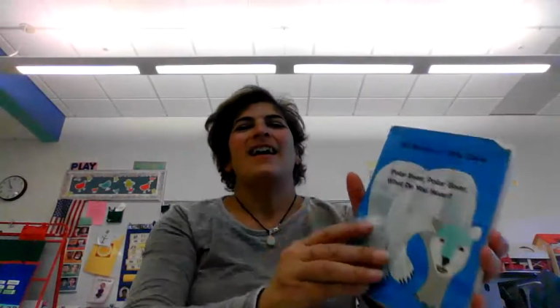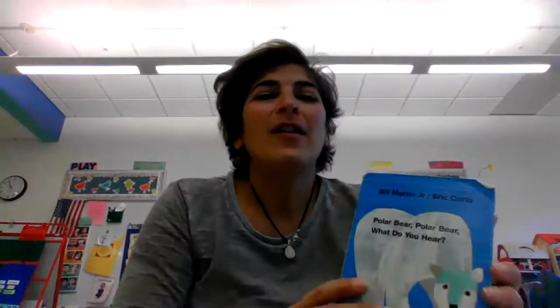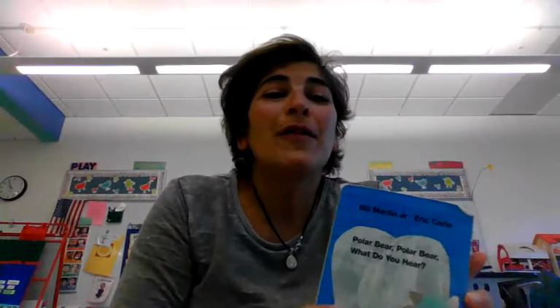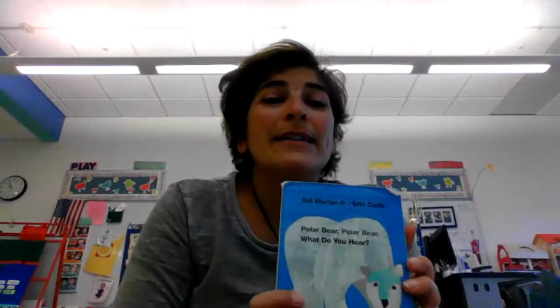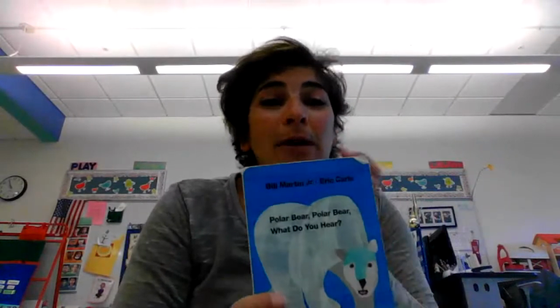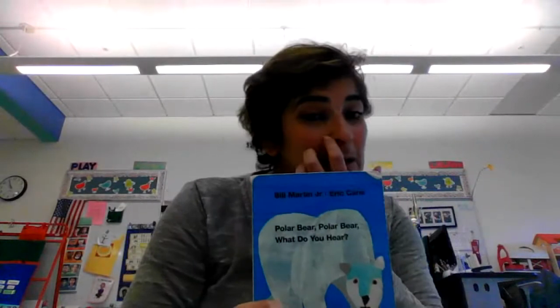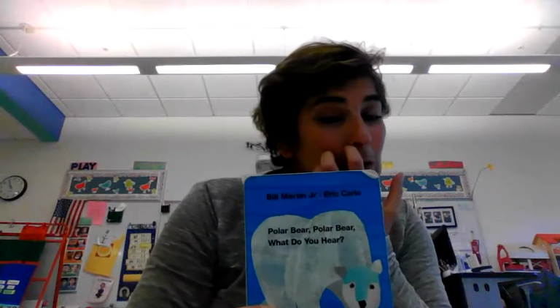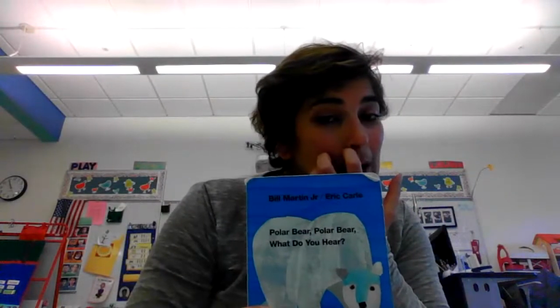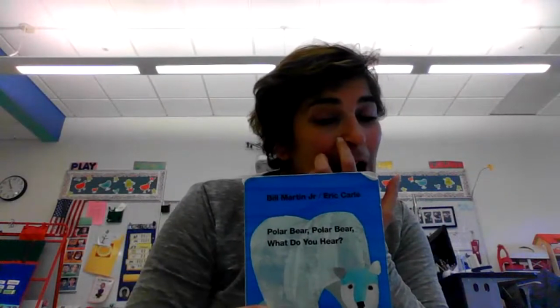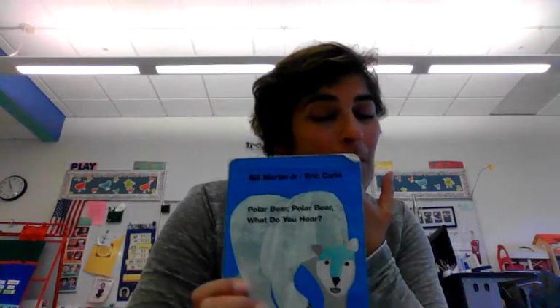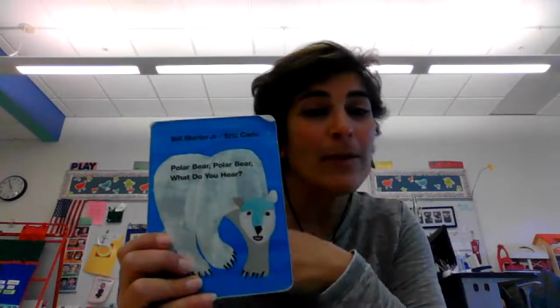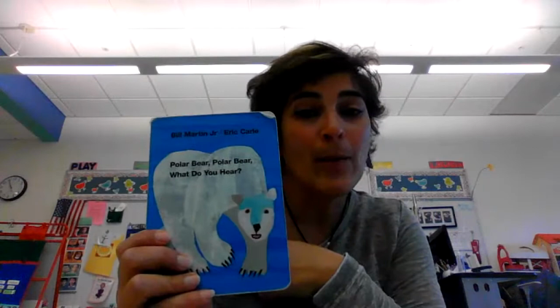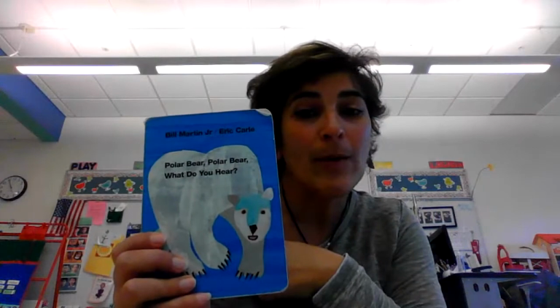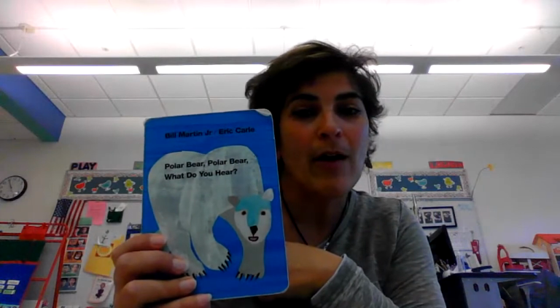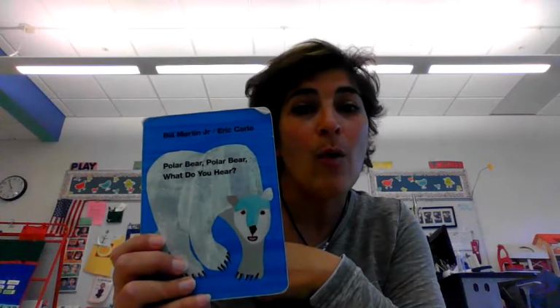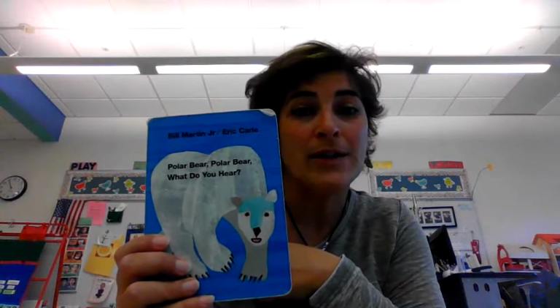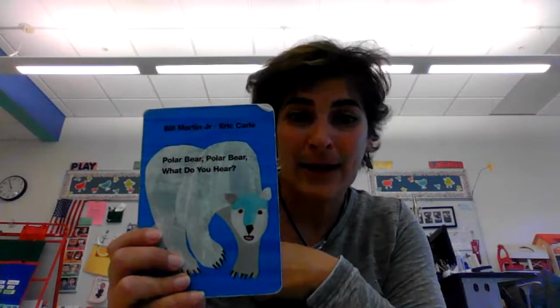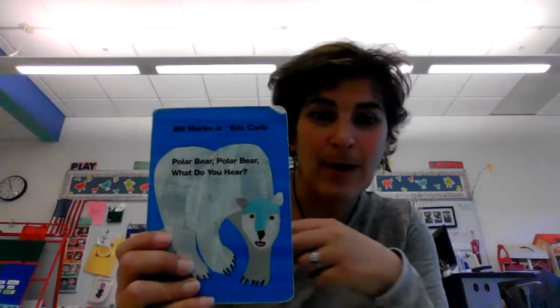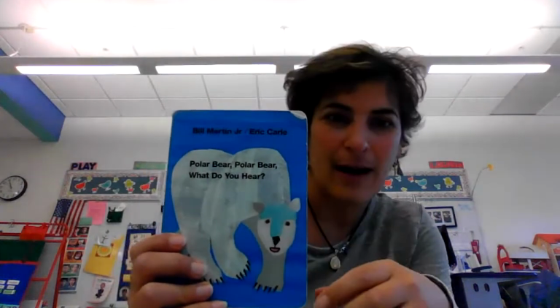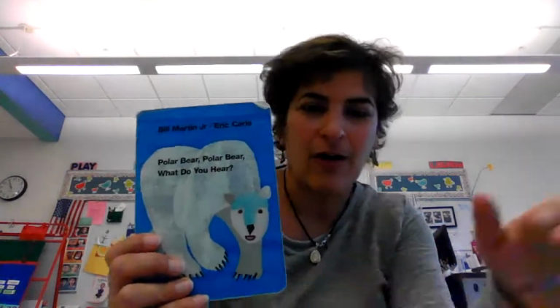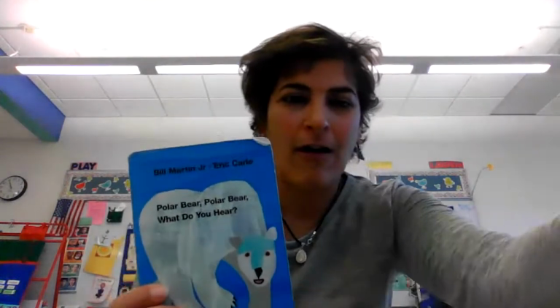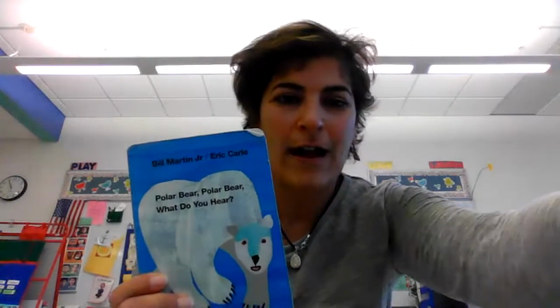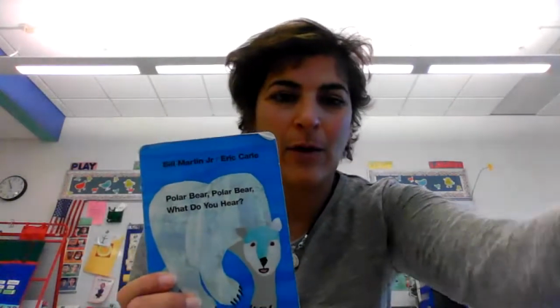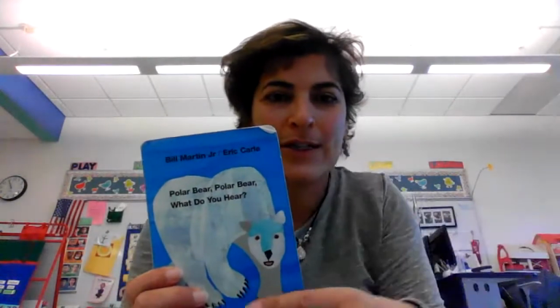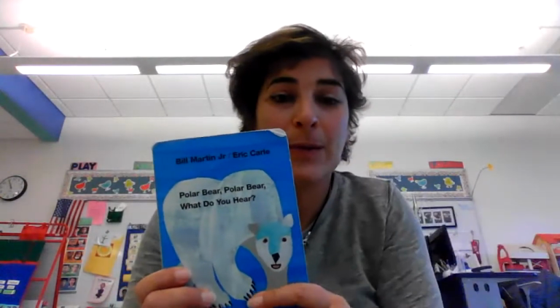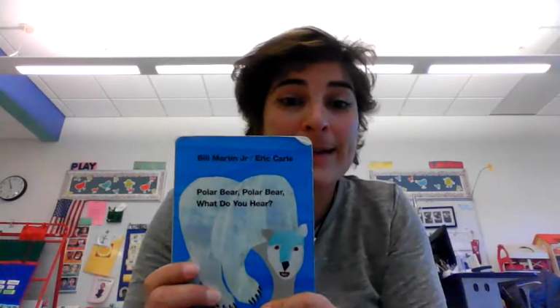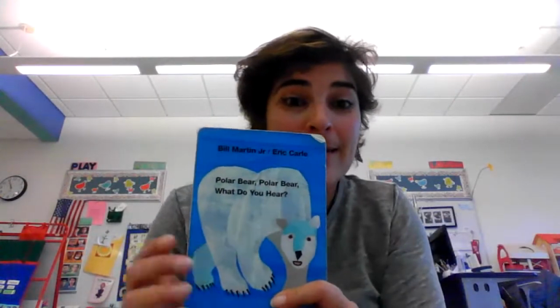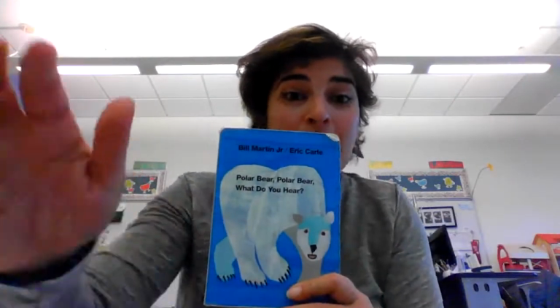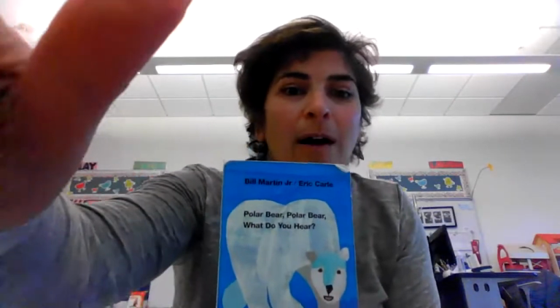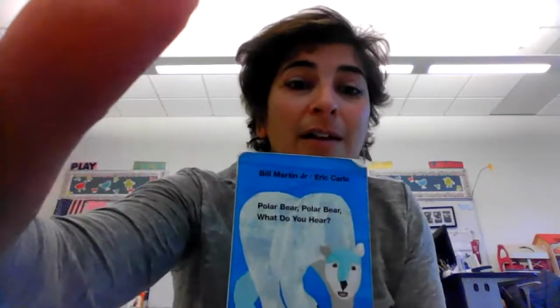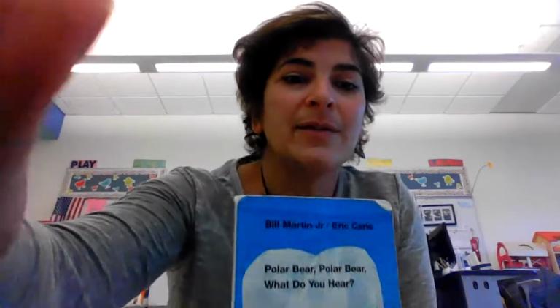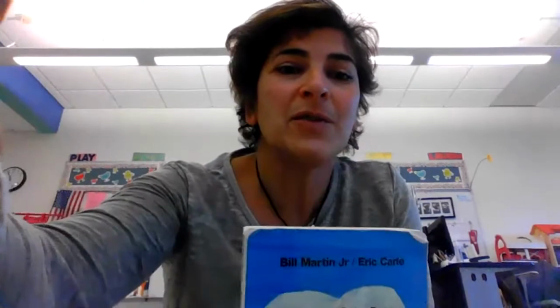Hello, everyone. Today we're going to do the story of Polar Bear, Polar Bear, What Do You Hear by Eric Carle. And we're going to mix in some yoga as we do the story.